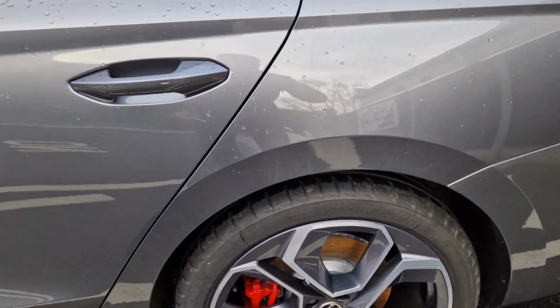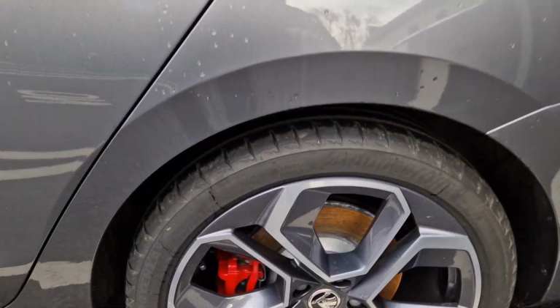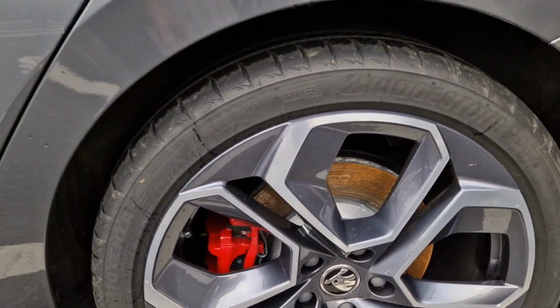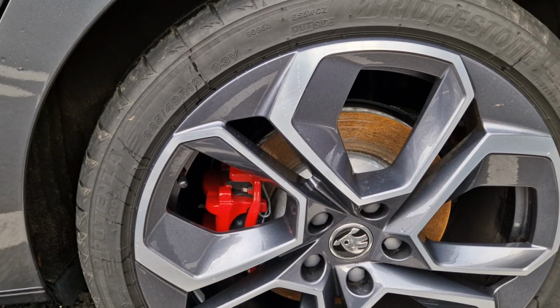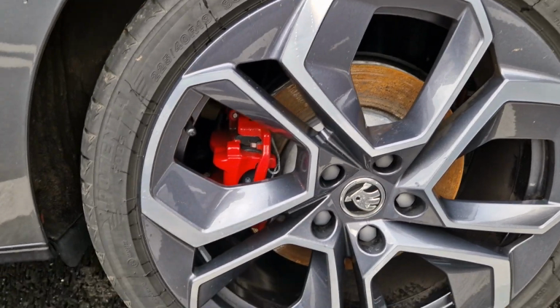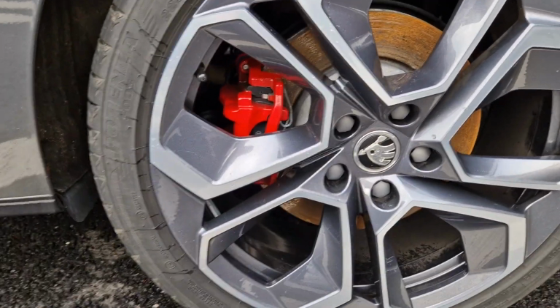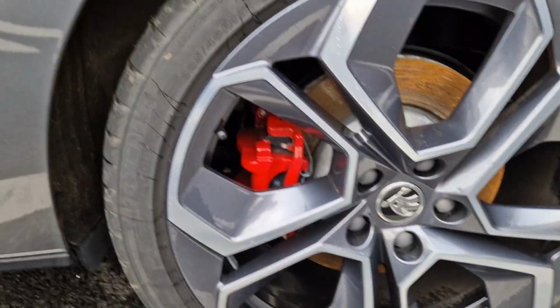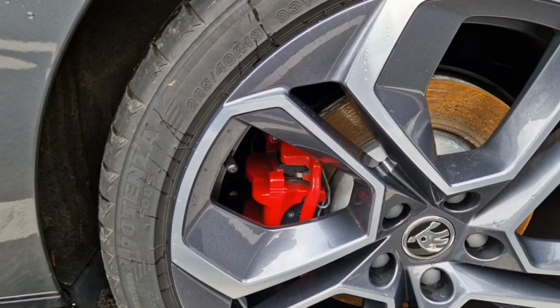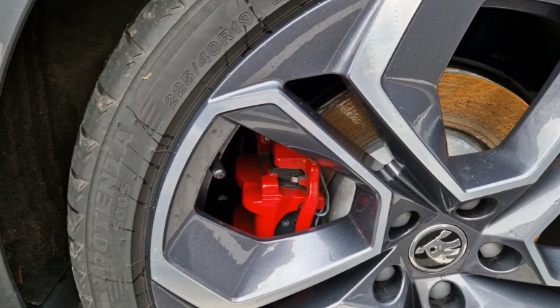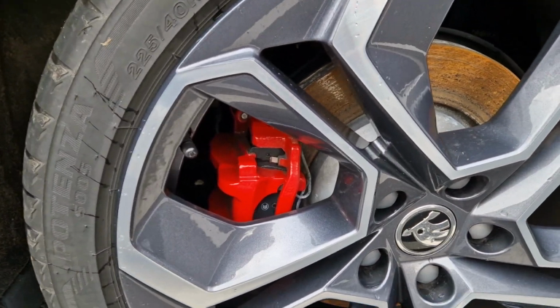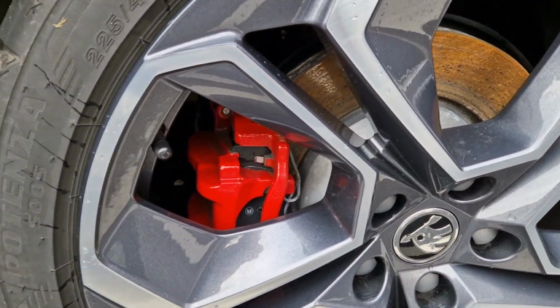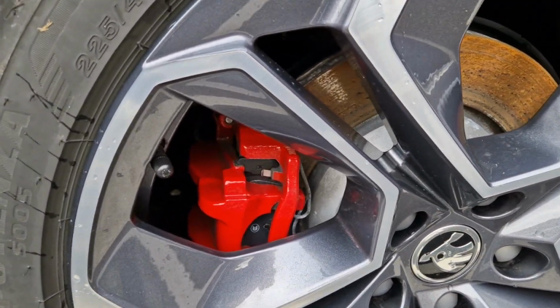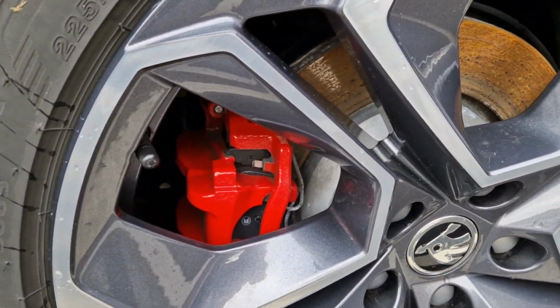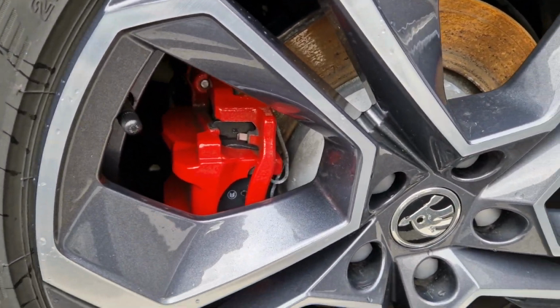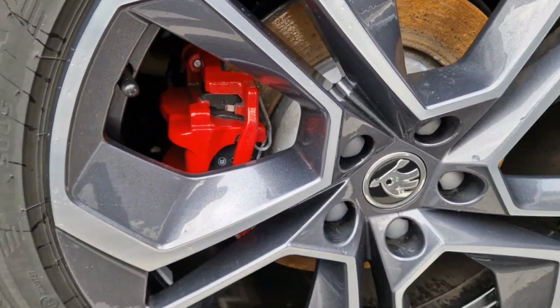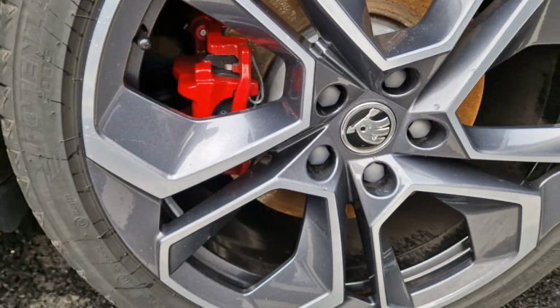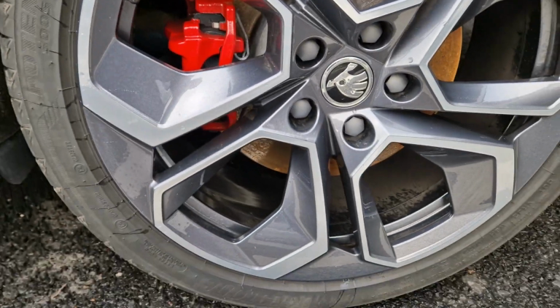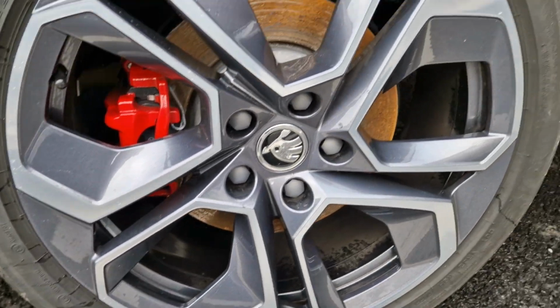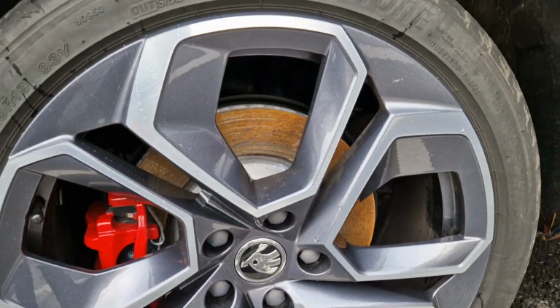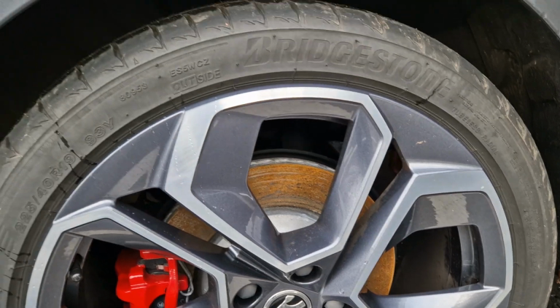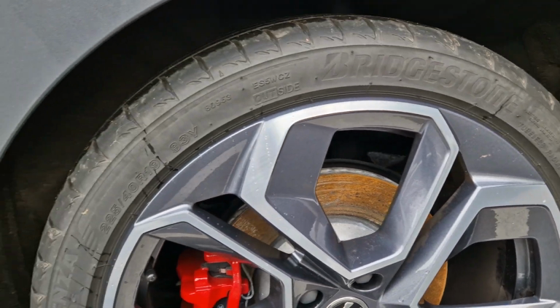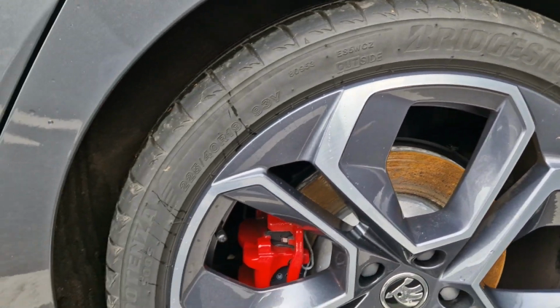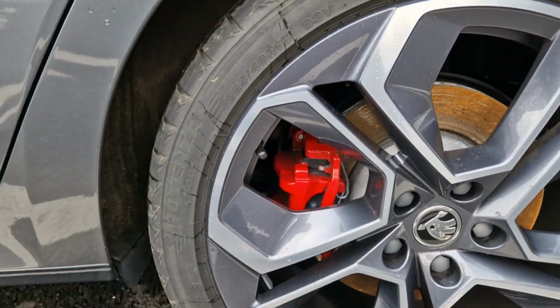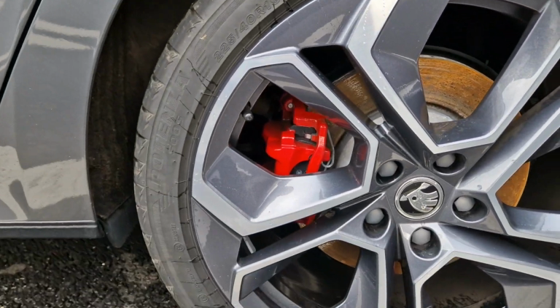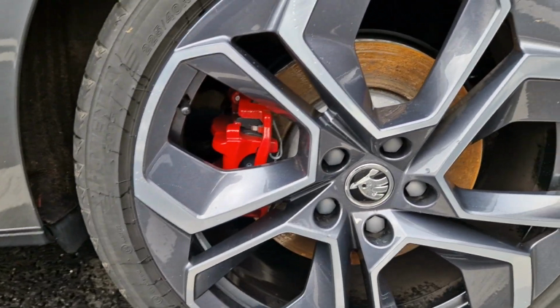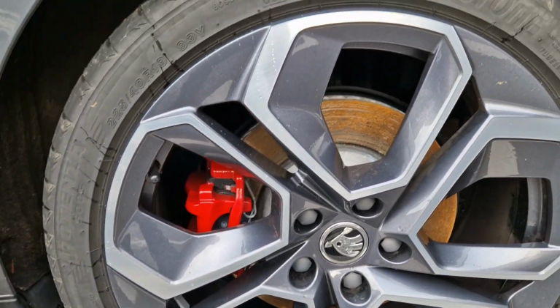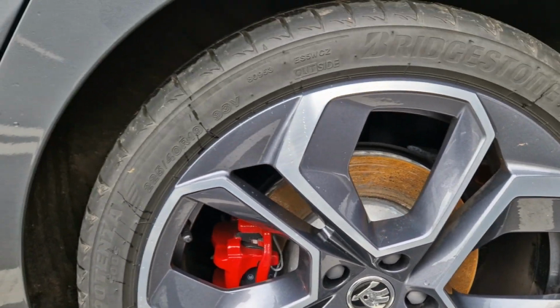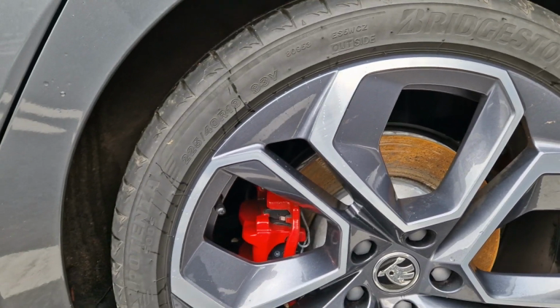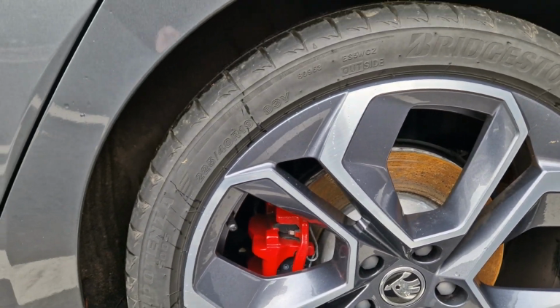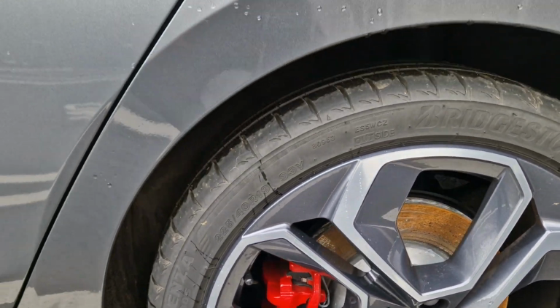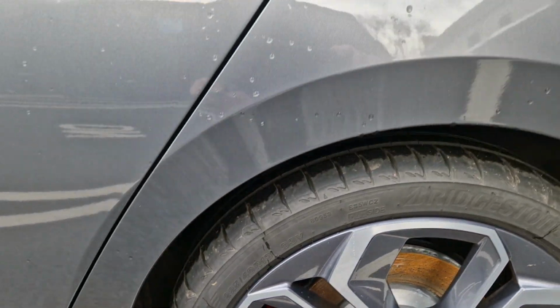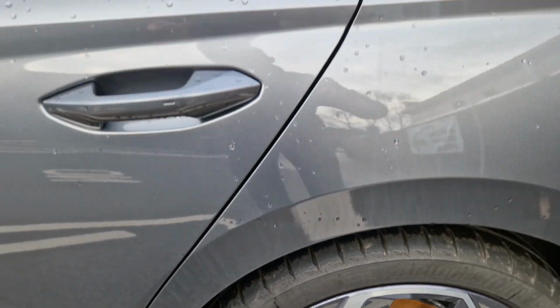Back wheel — same thing again. Brake calipers all looking good with the red paint on there. And the wheel itself obviously wrapped in the Bridgestone Potenza tyres from the factory.